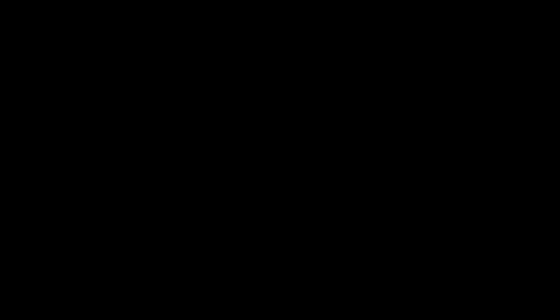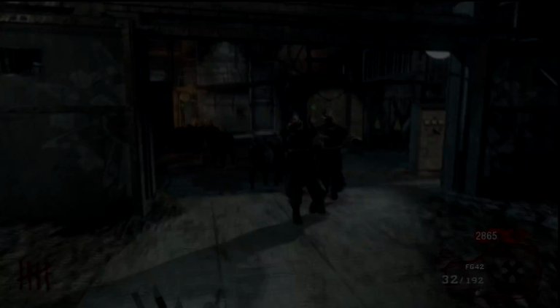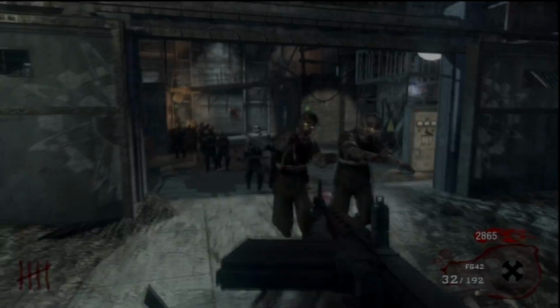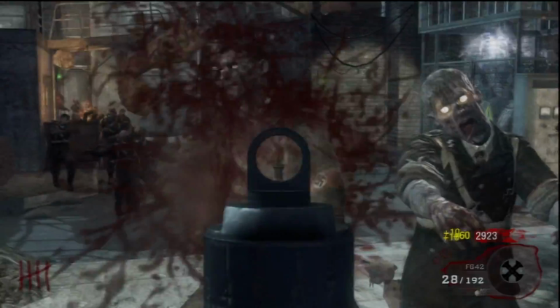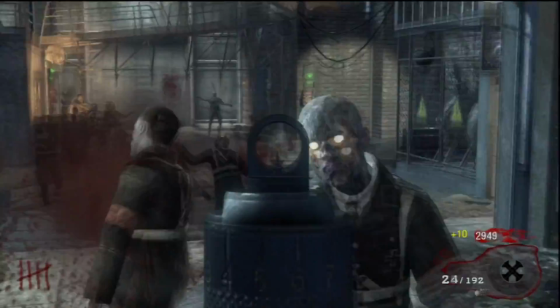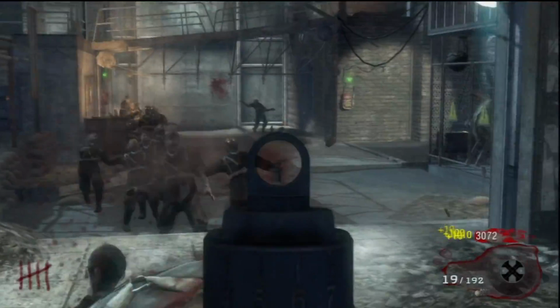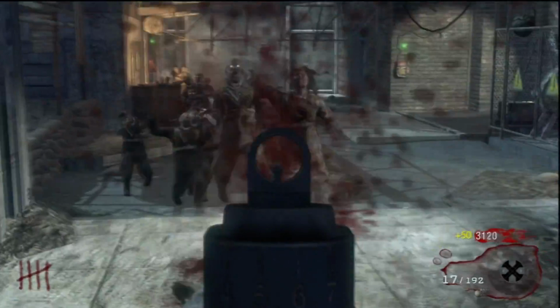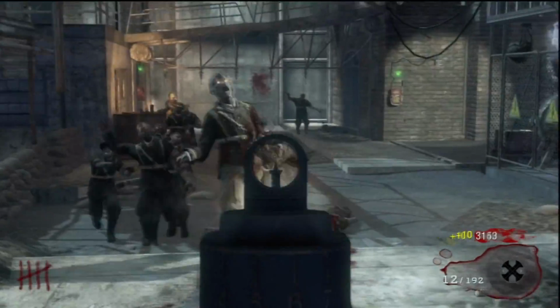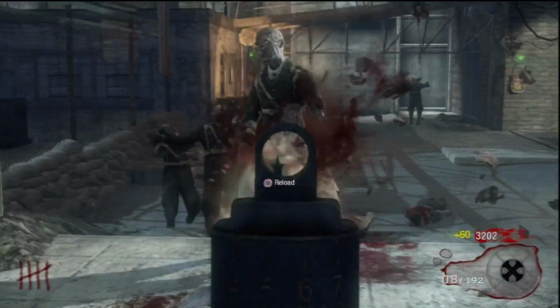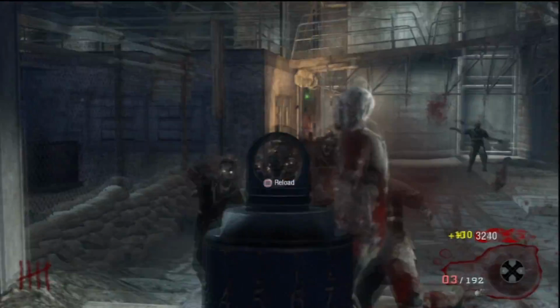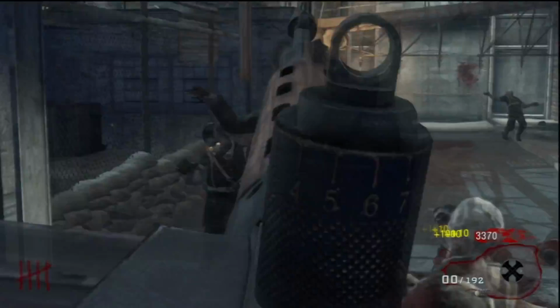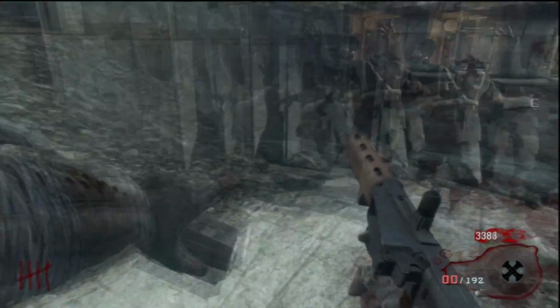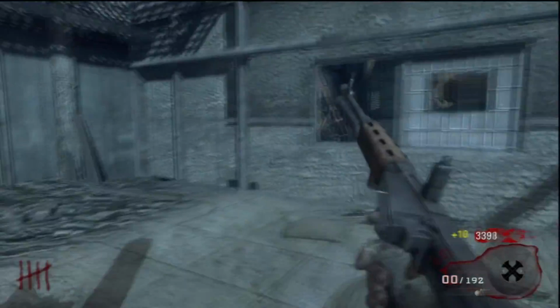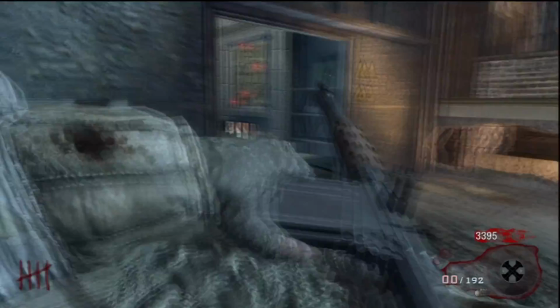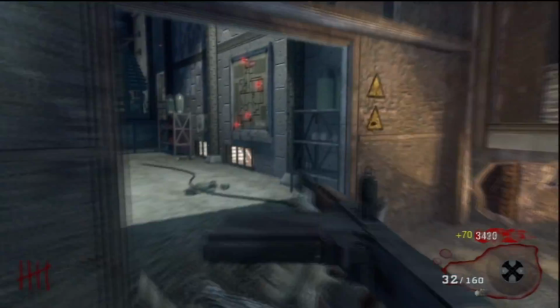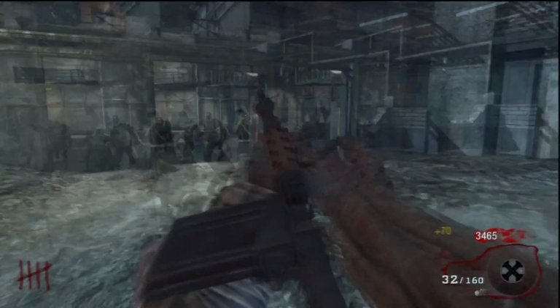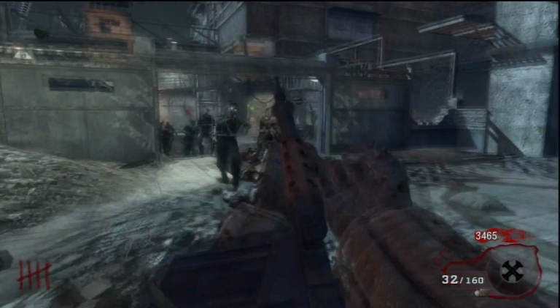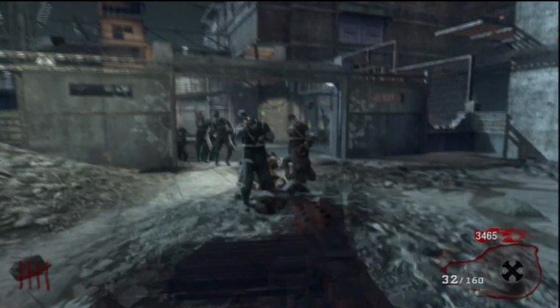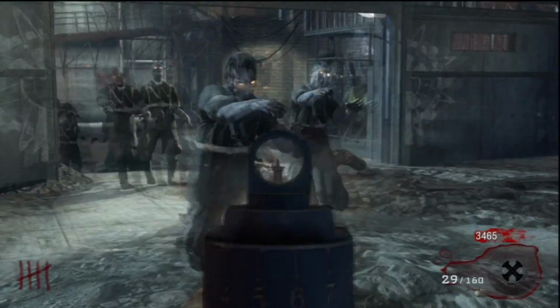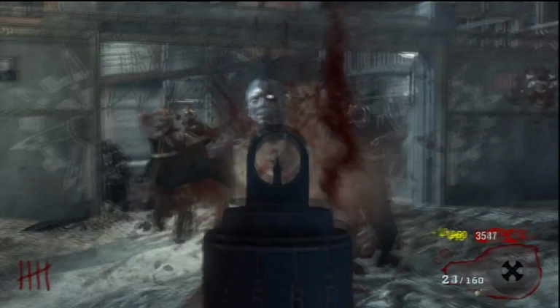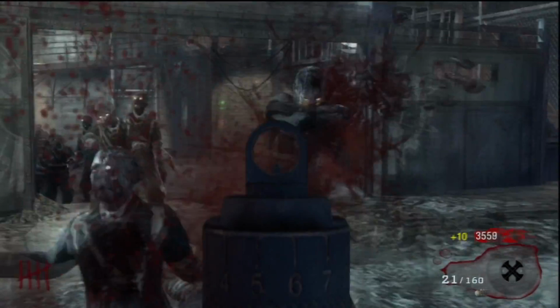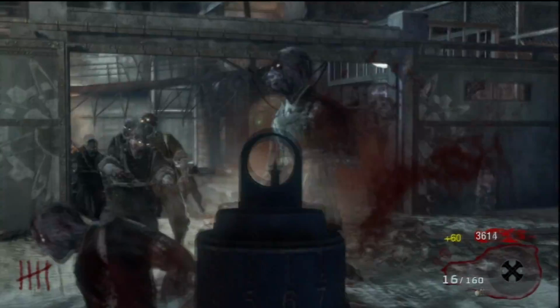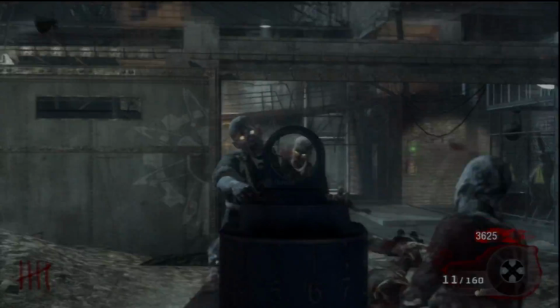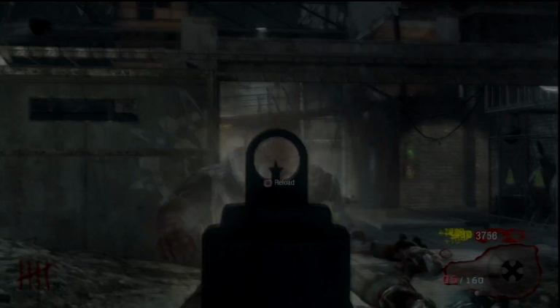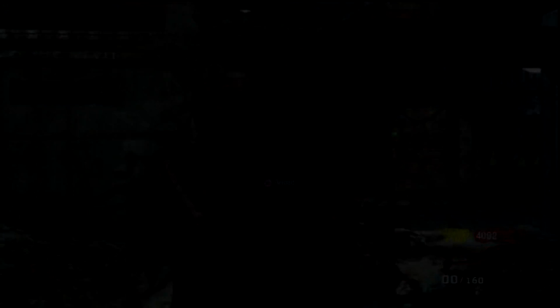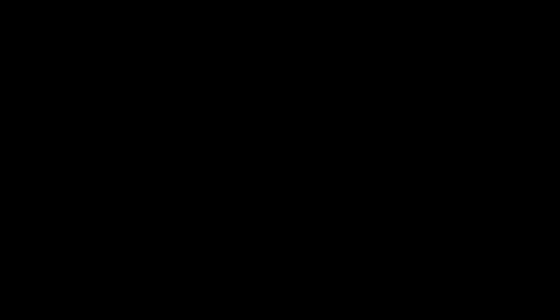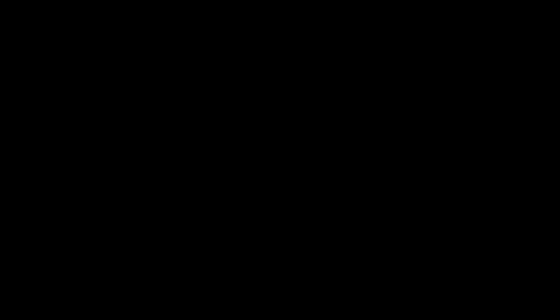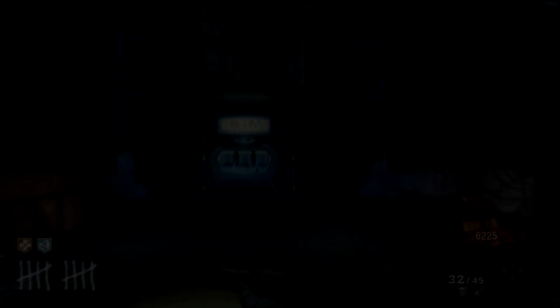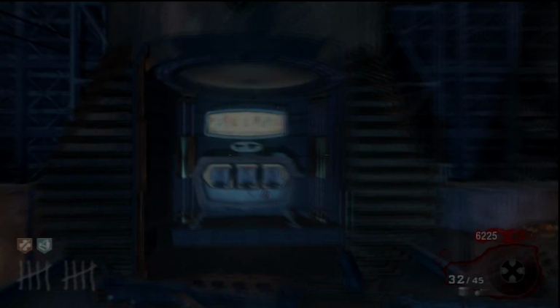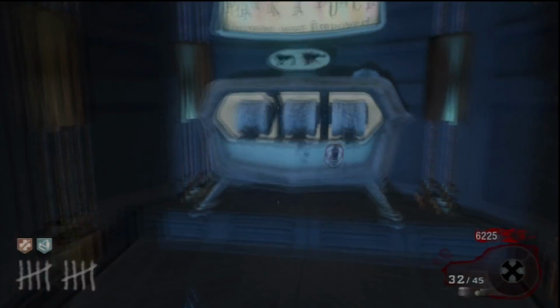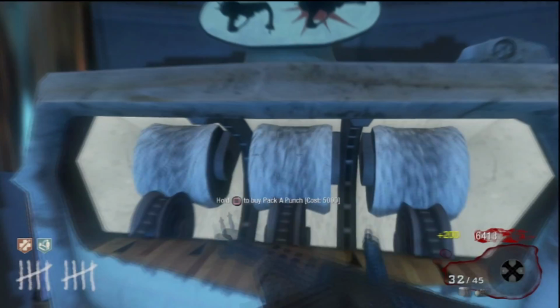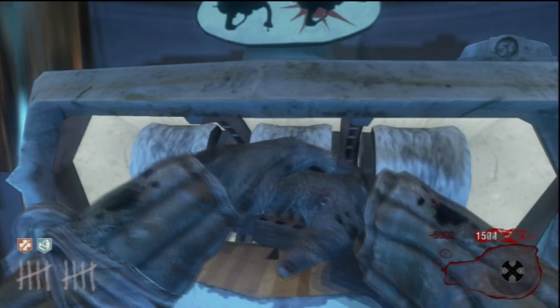And finally here on the list, we have the FG42, and you can purchase the FG42 right off the wall, and when it is upgraded, it becomes the 420 Impeller, and its effect is that it gets the Extended Mags, a 64 round clip.